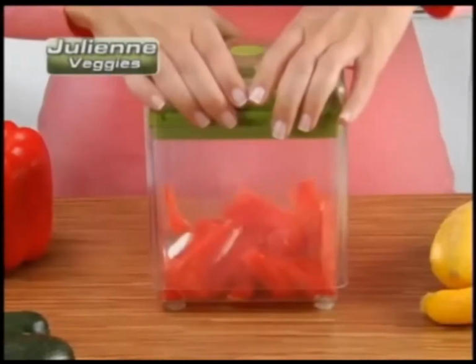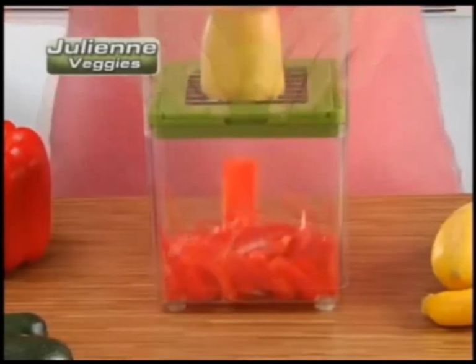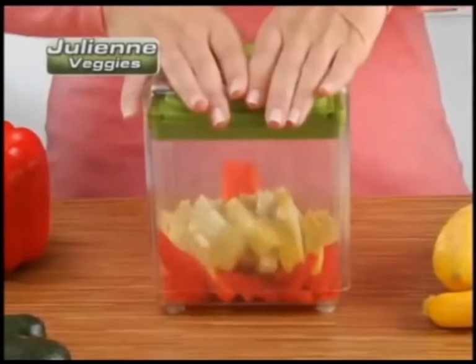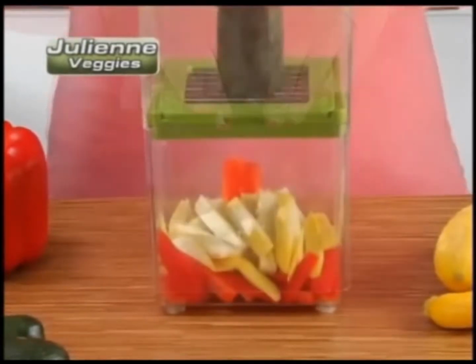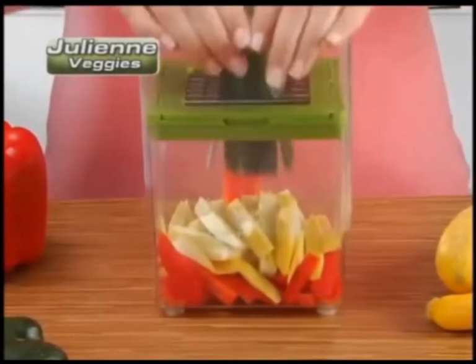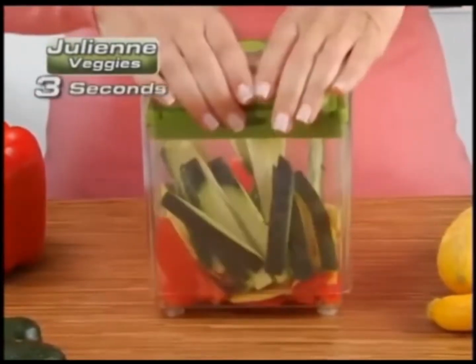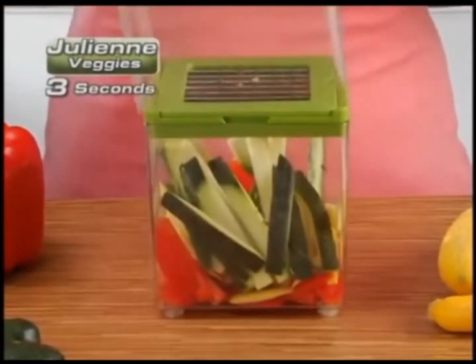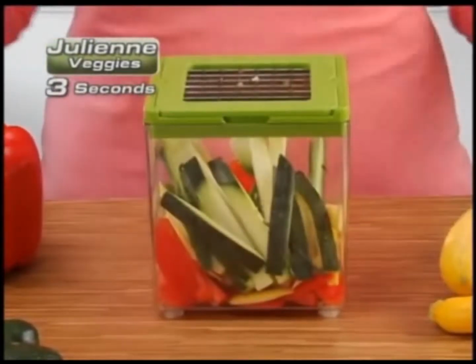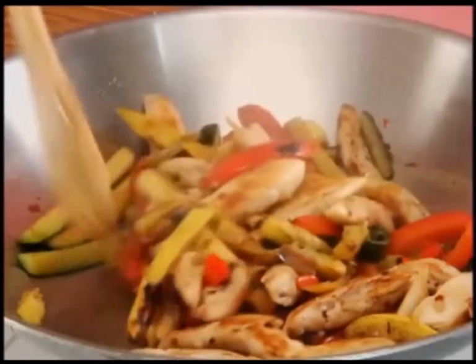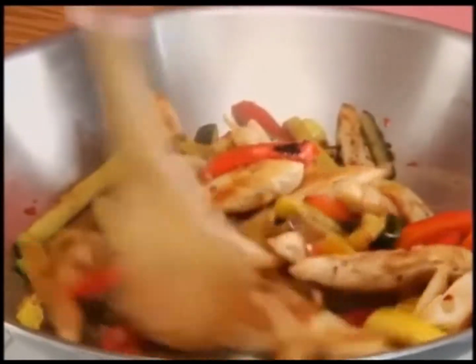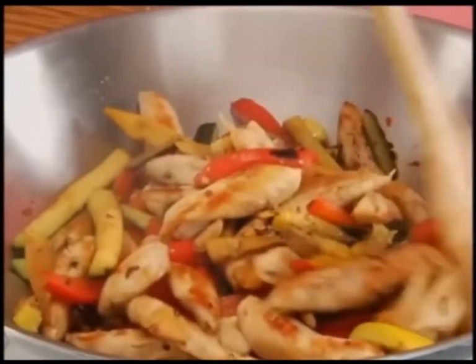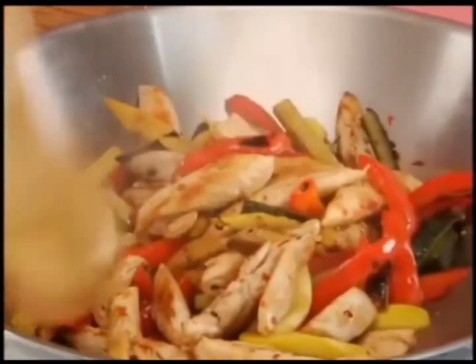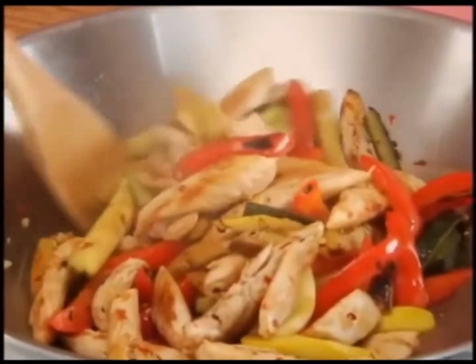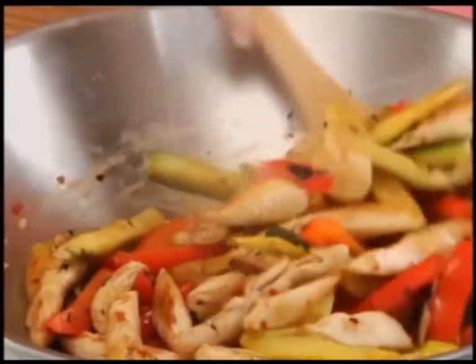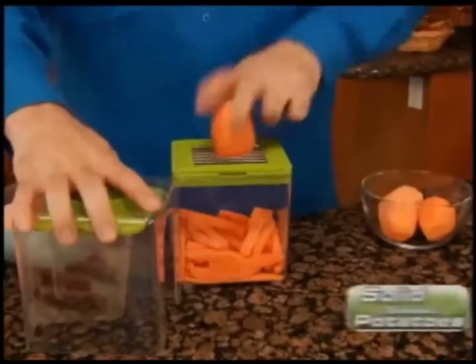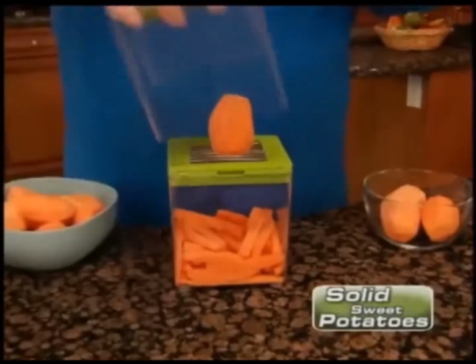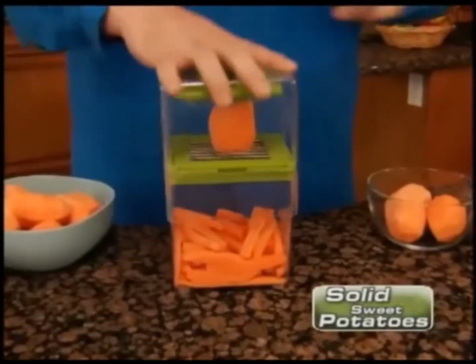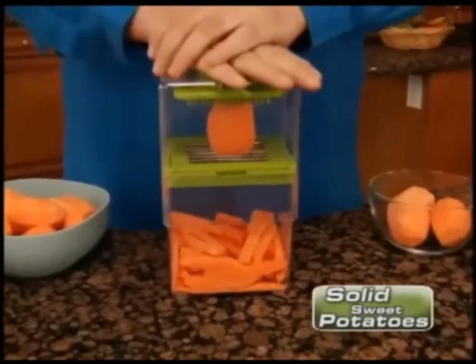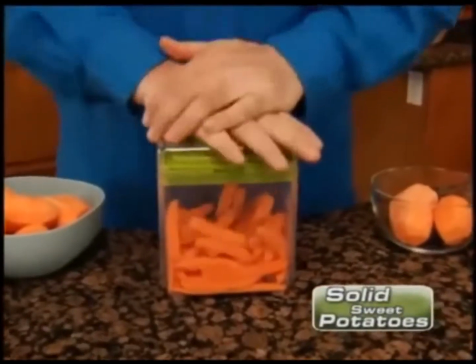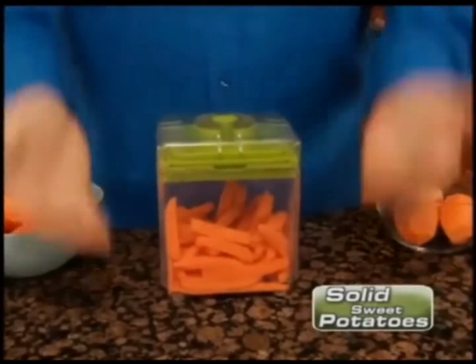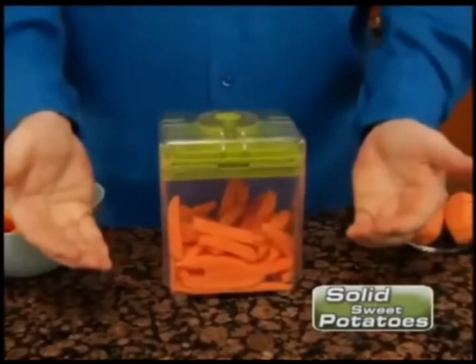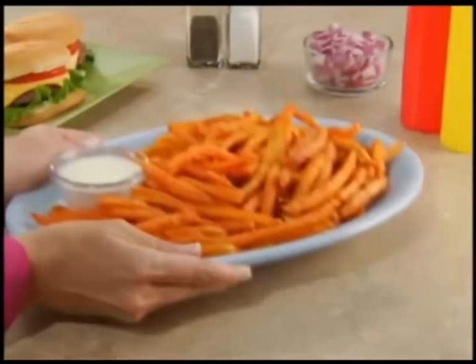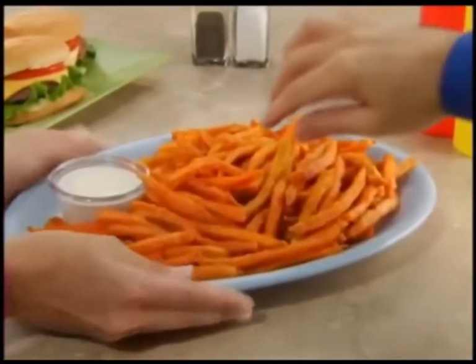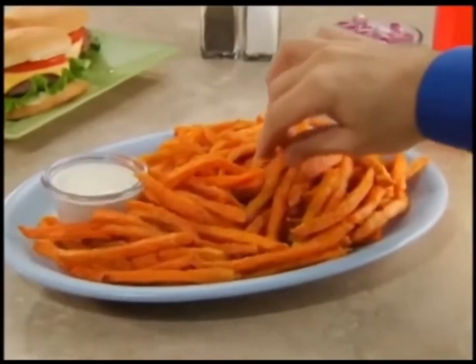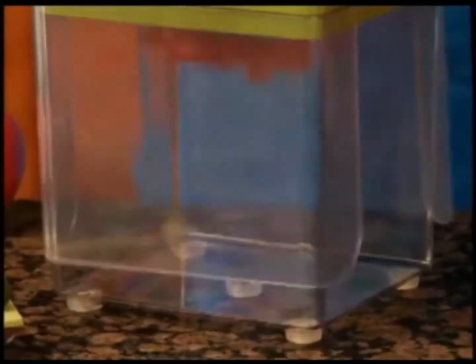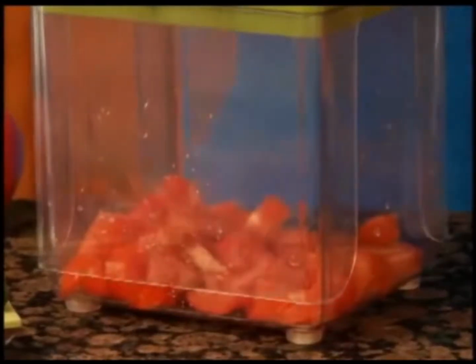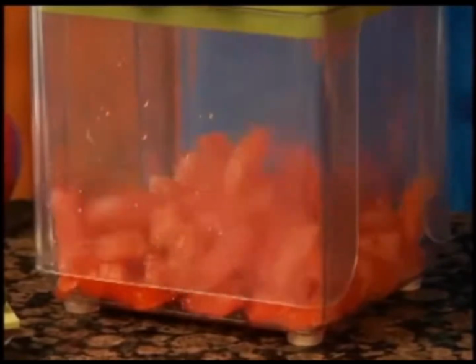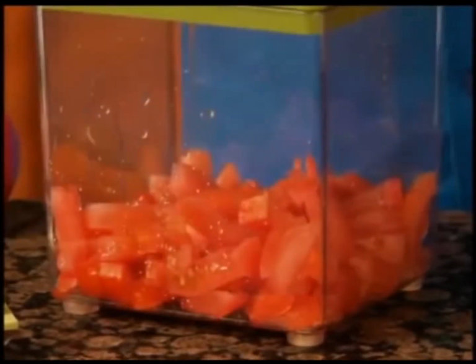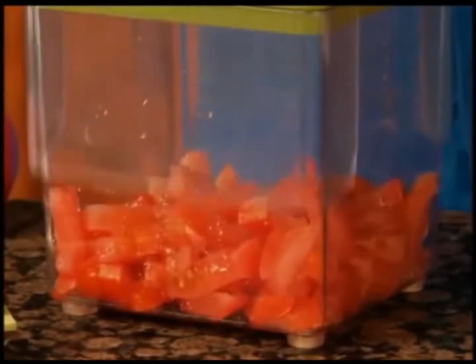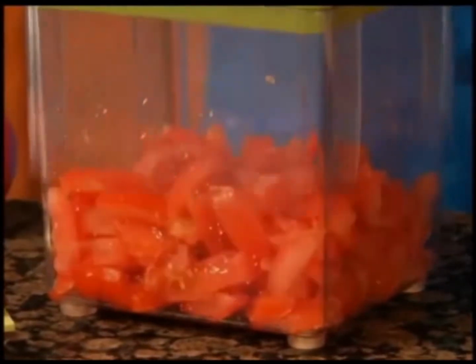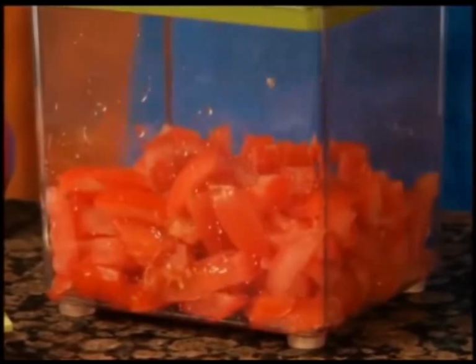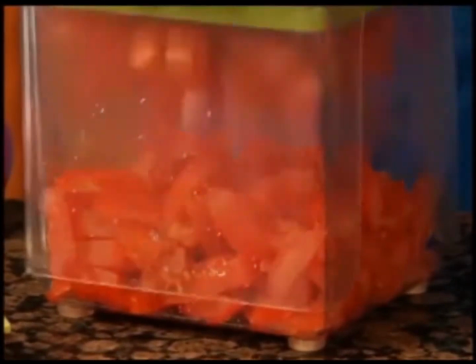Julienne pepper, squash, and zucchini in just three seconds. That's a stir fry that makes other choppers cry. It's even strong enough to go through solid sweet potatoes like a warm knife through butter, yet easily chops delicate tomatoes to perfection.